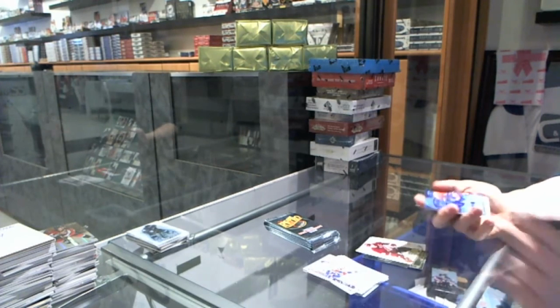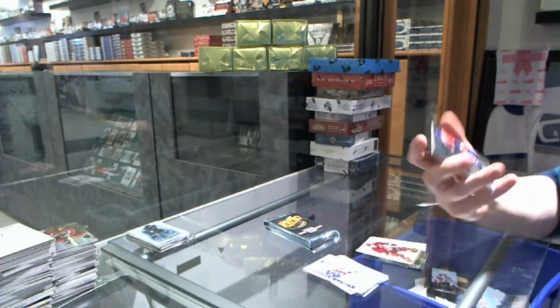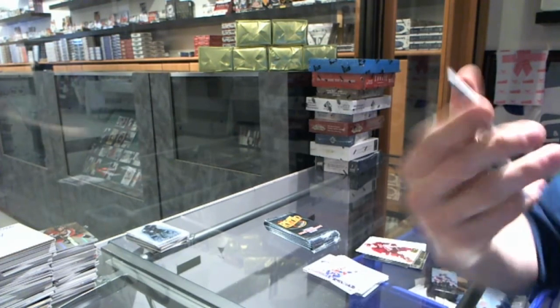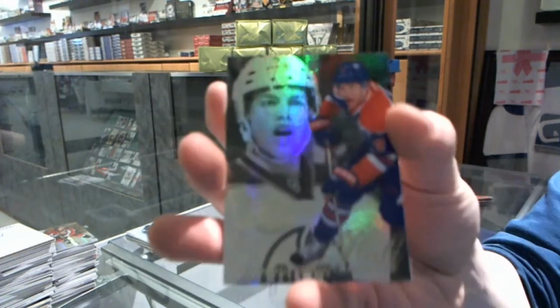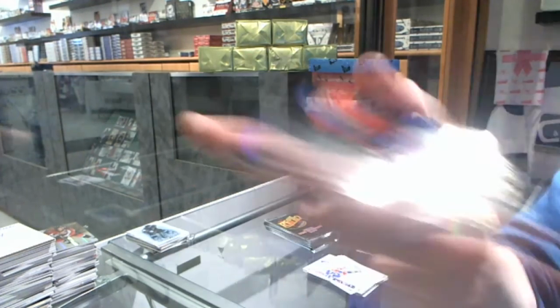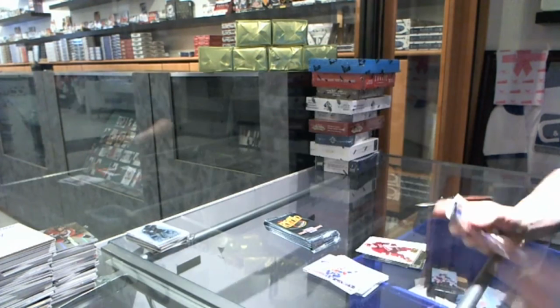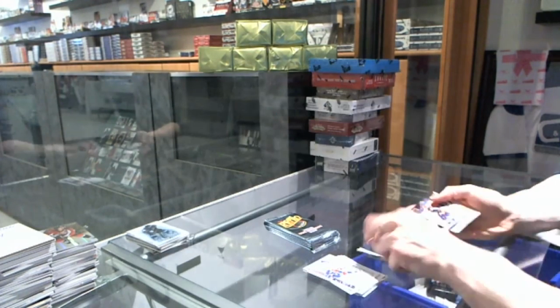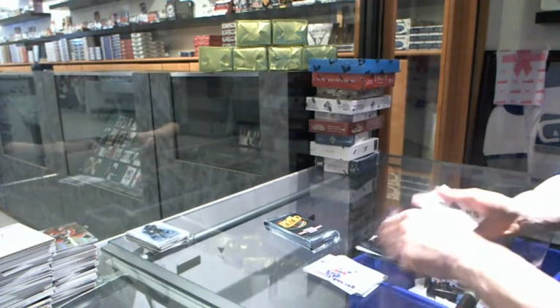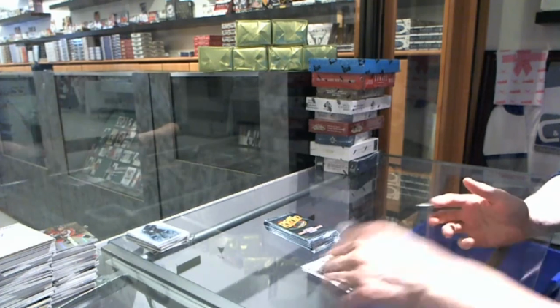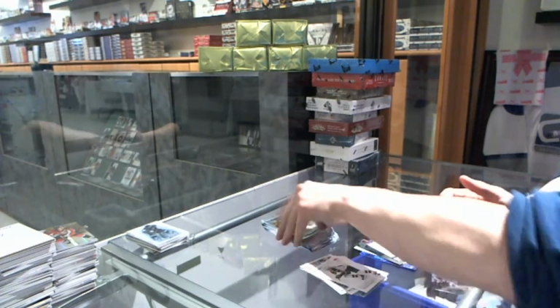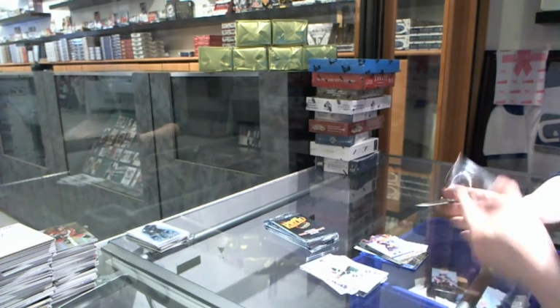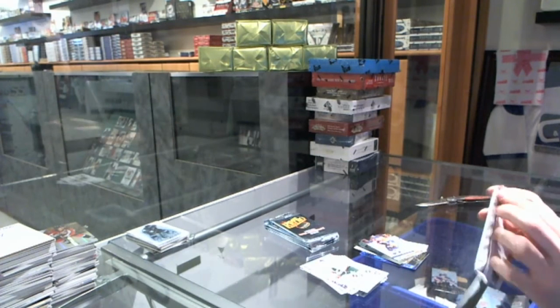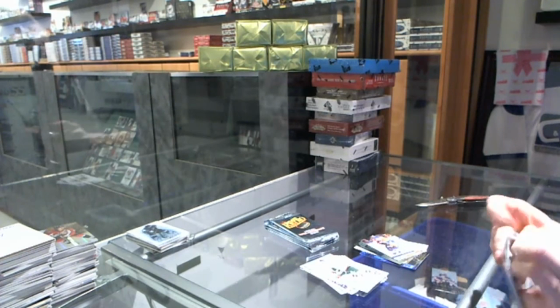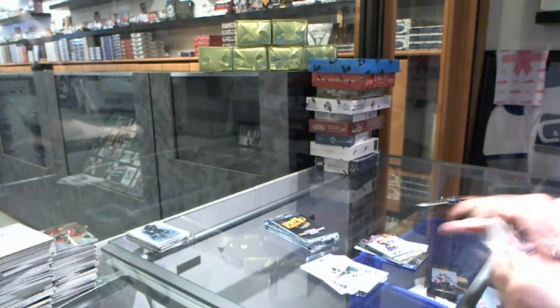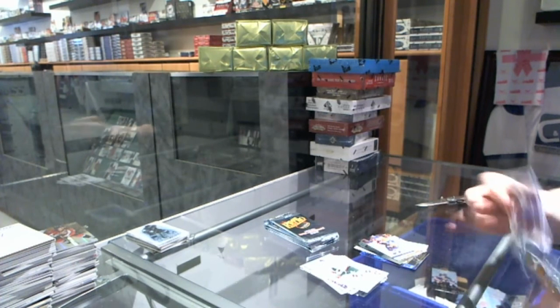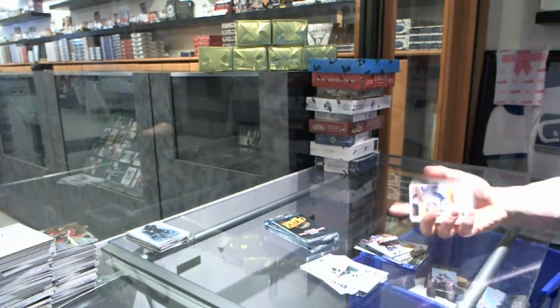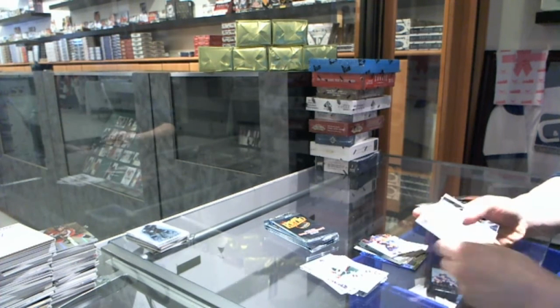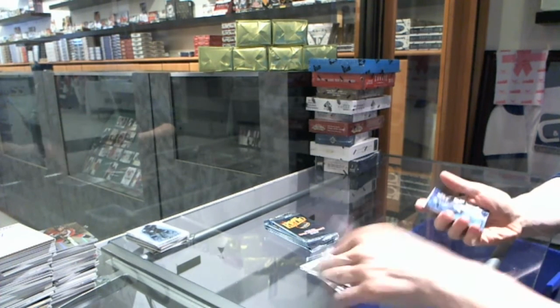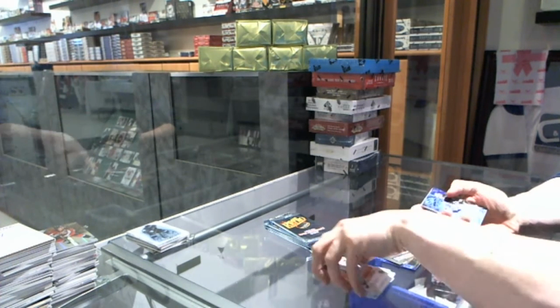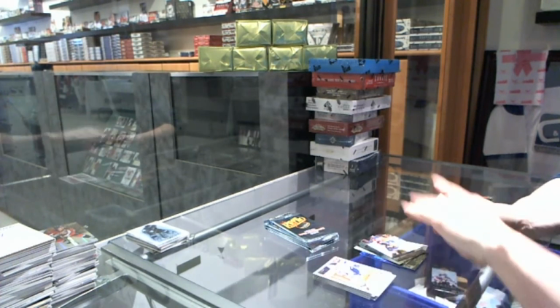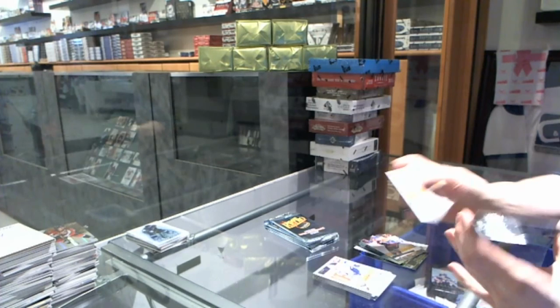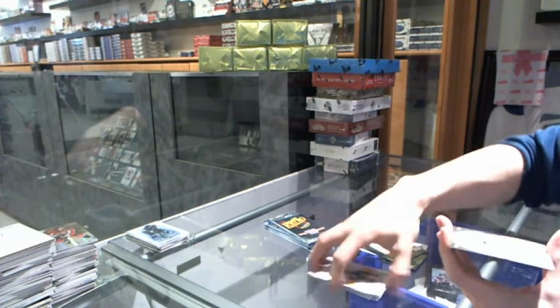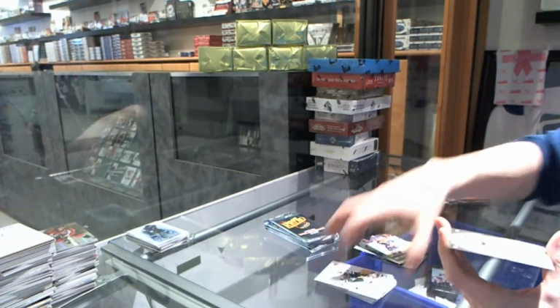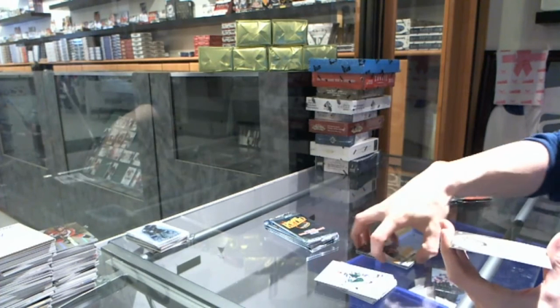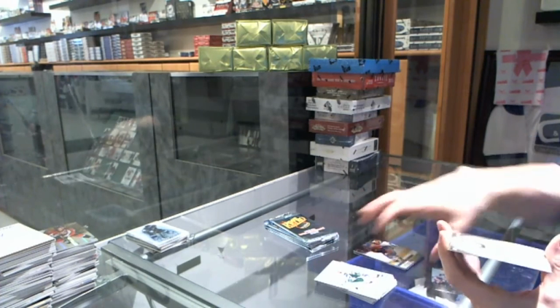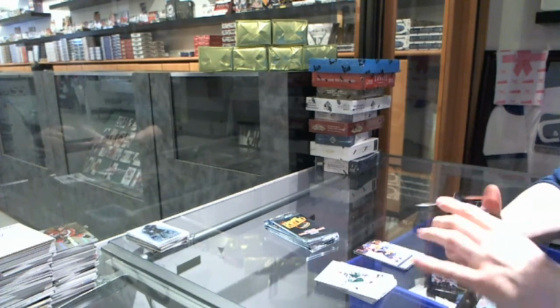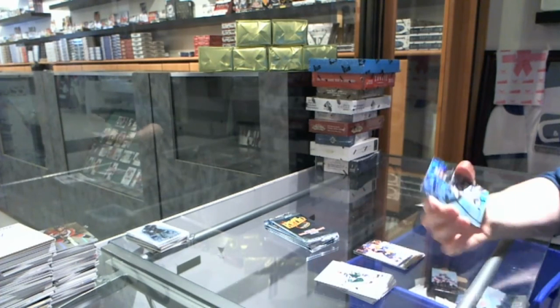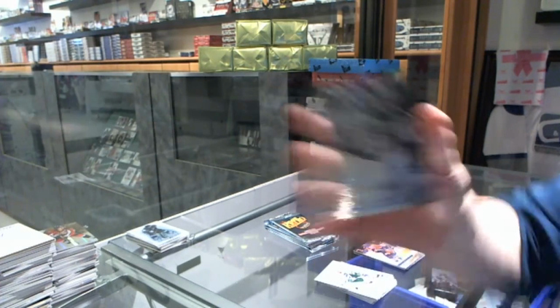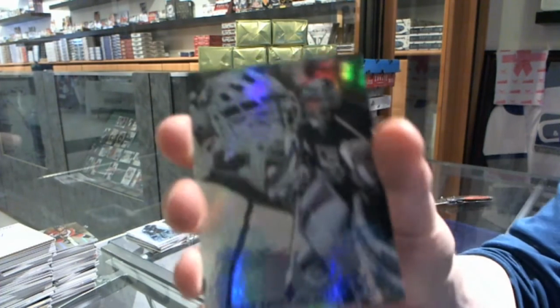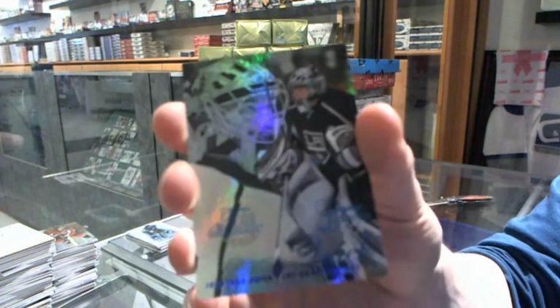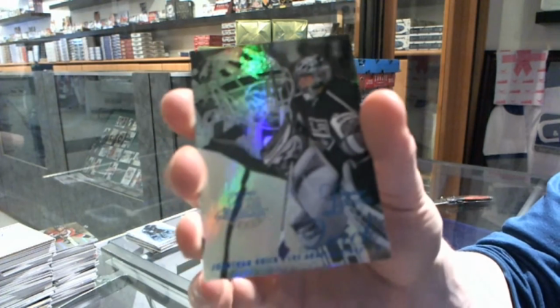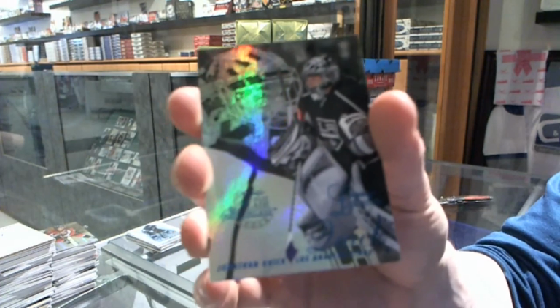Flair Showcase for the Oilers' Taylor Hall, and a retro for the Oilers' Taylor Hall. We've got a Flair Showcase Blue, number 150, for the LA Kings' Jonathan Quick.